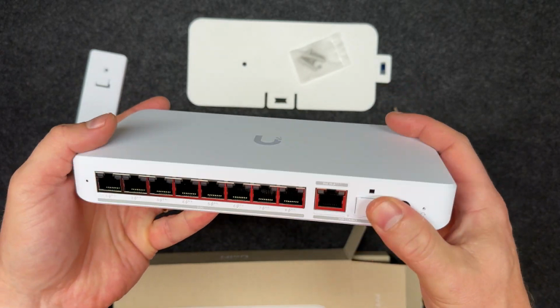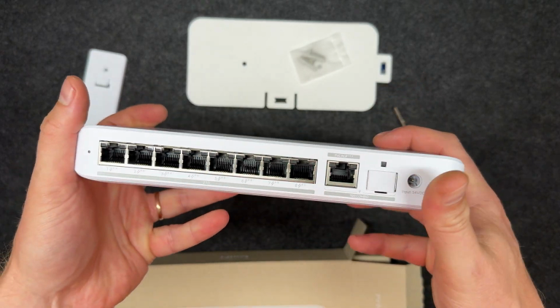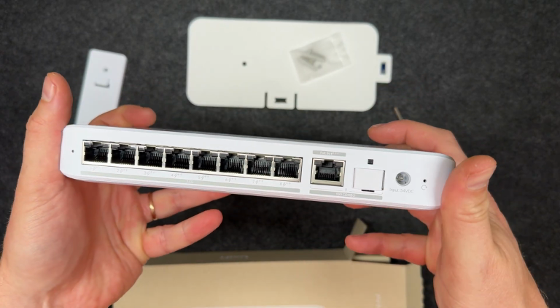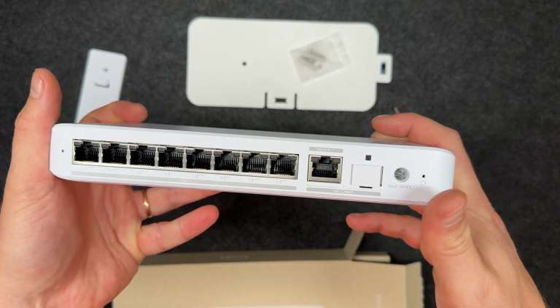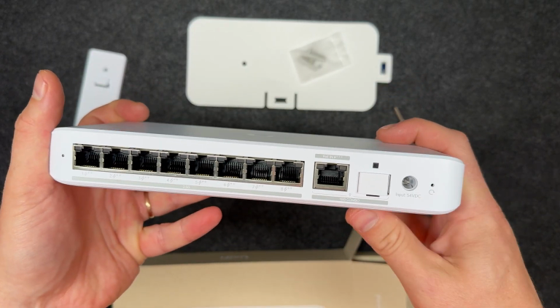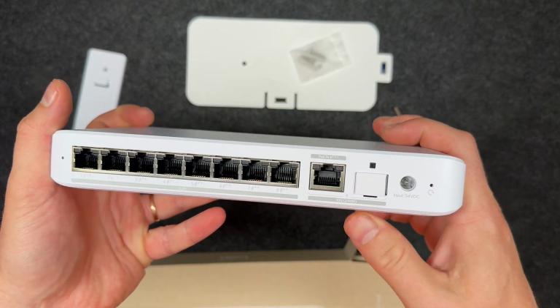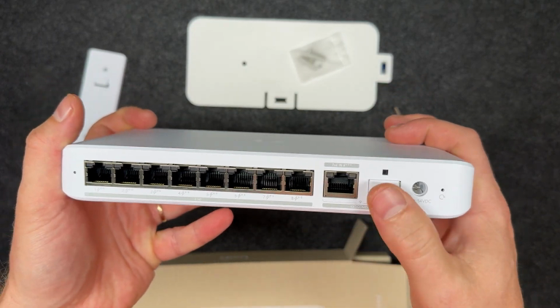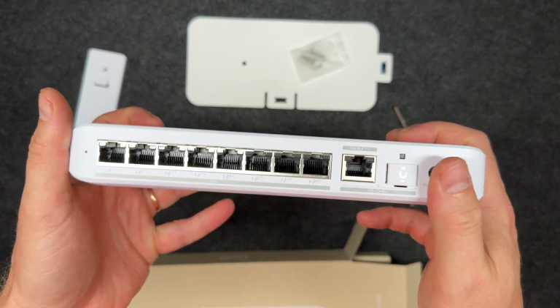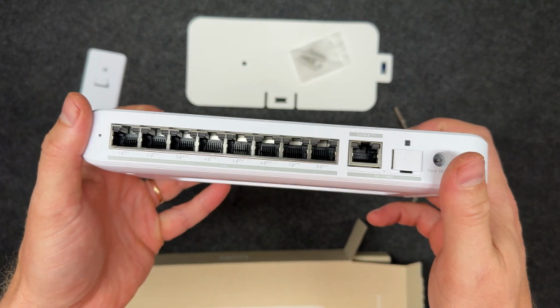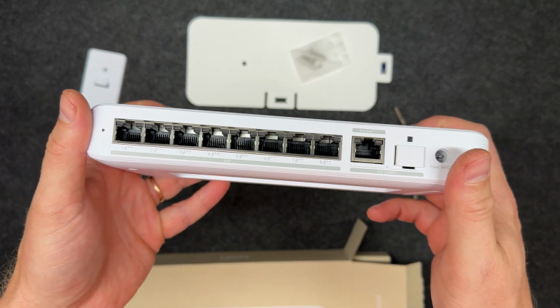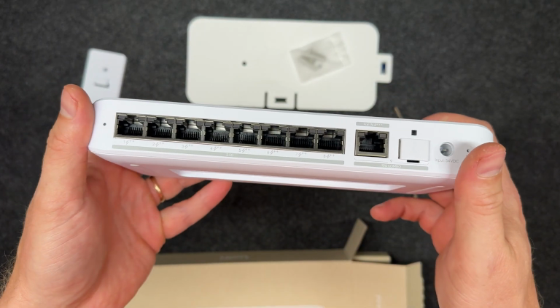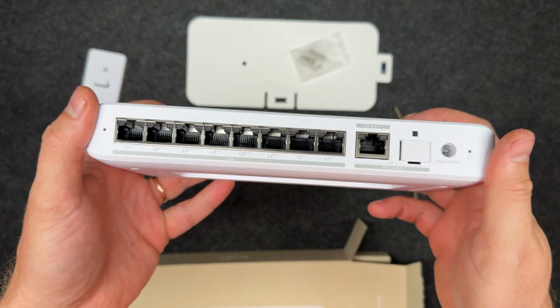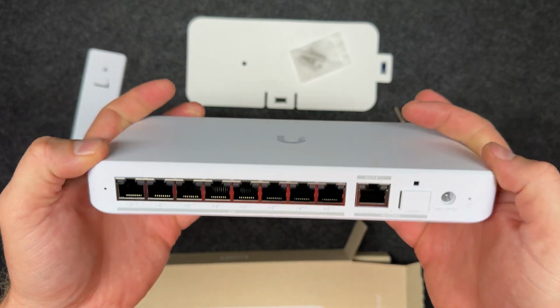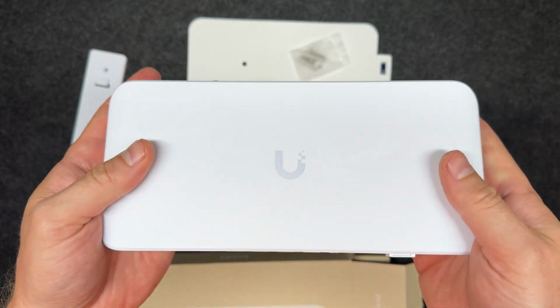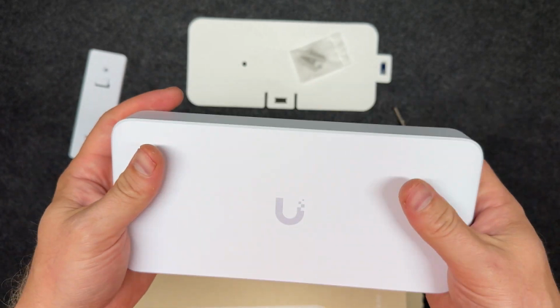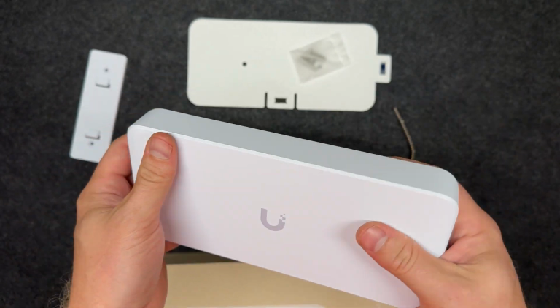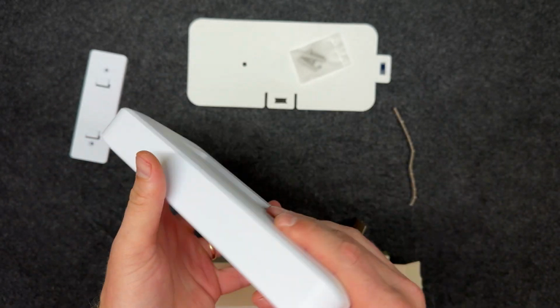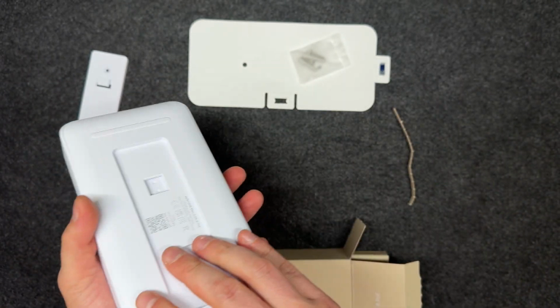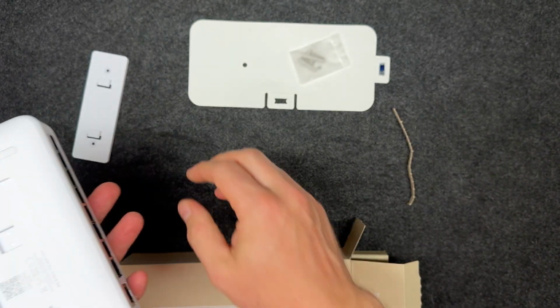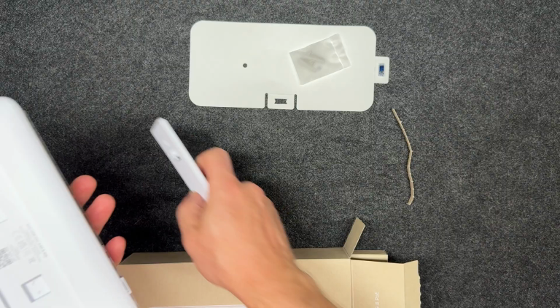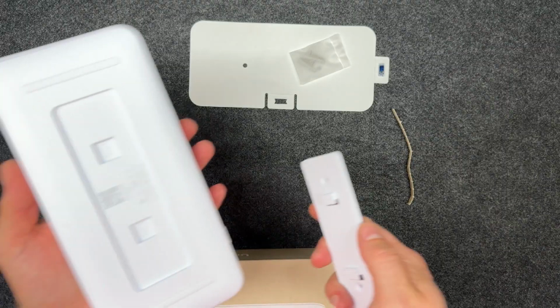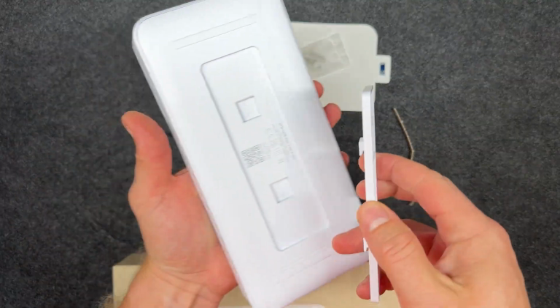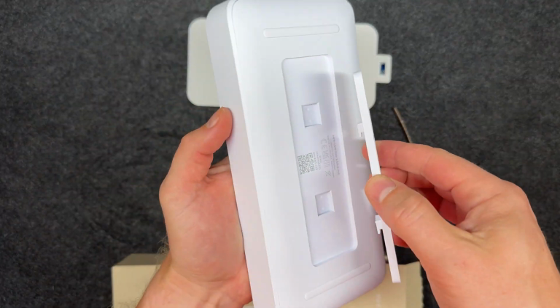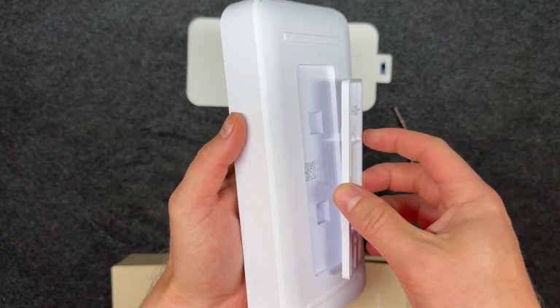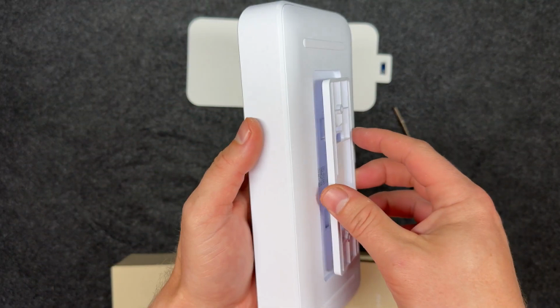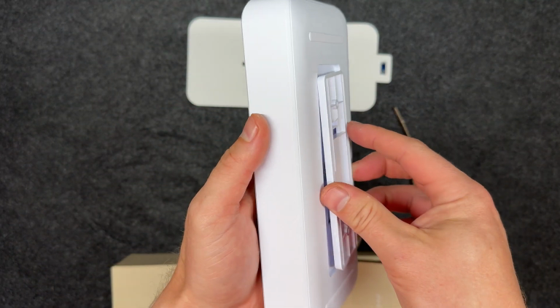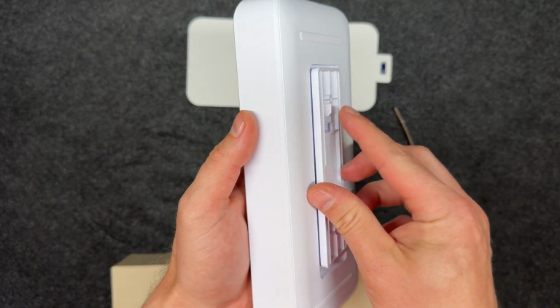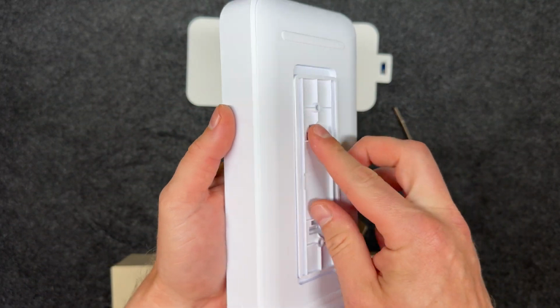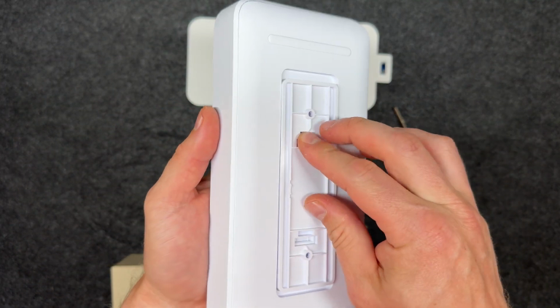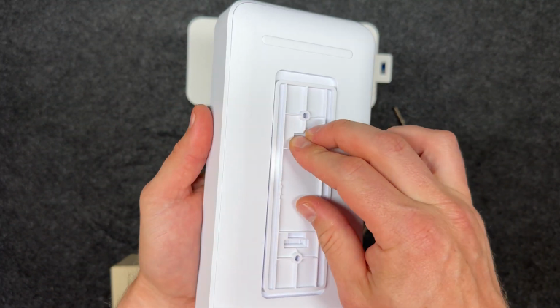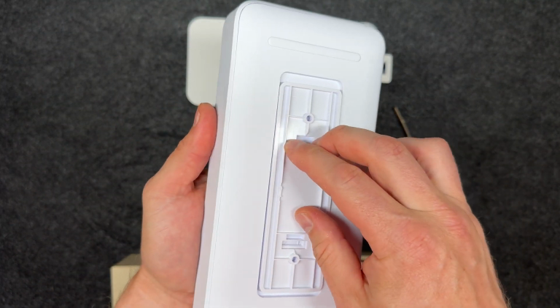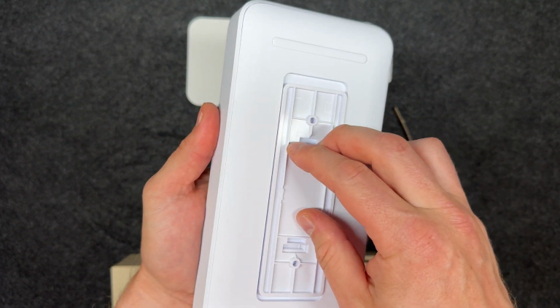This means if you plan to power multiple PoE devices, especially heavier ones, you'll likely need PoE++ or the AC adapter to avoid power limitations.